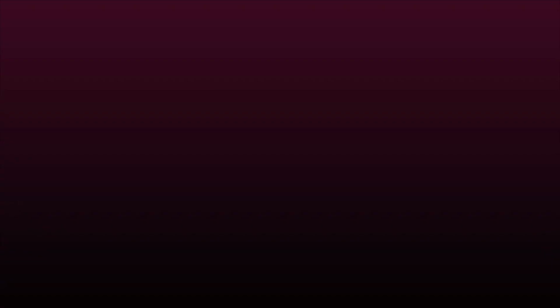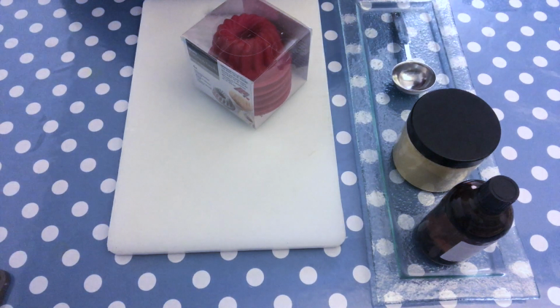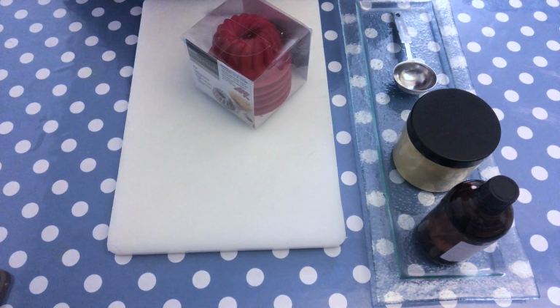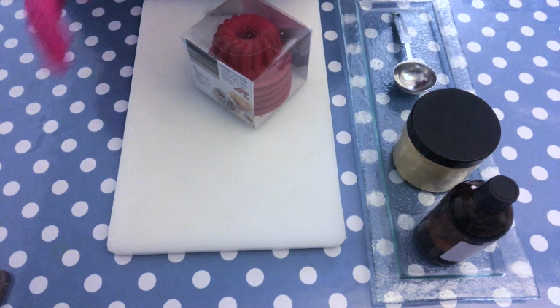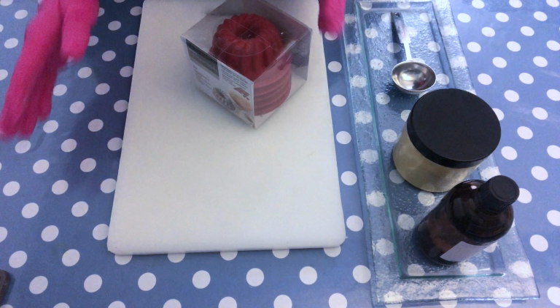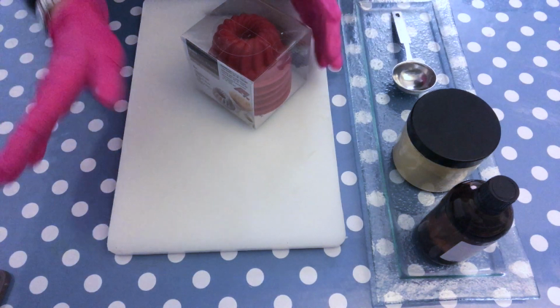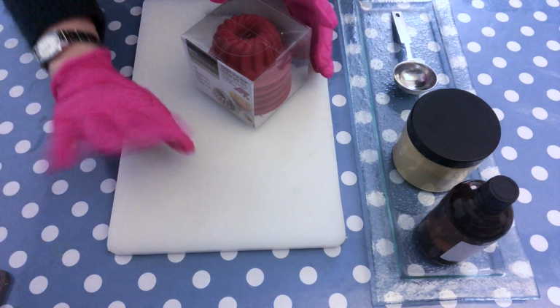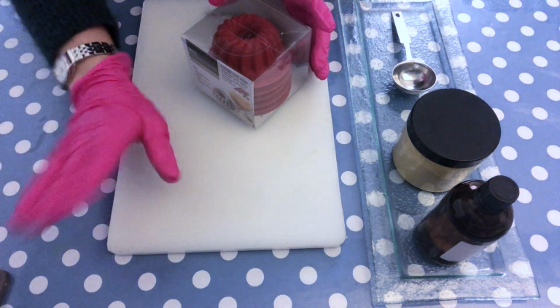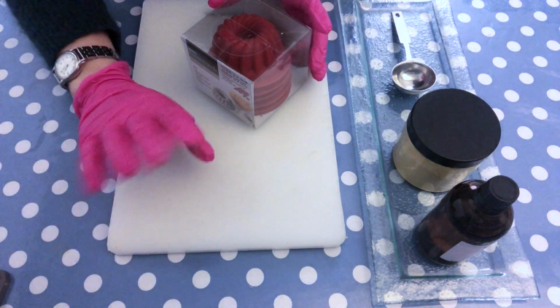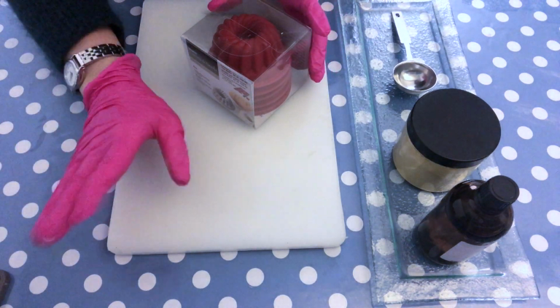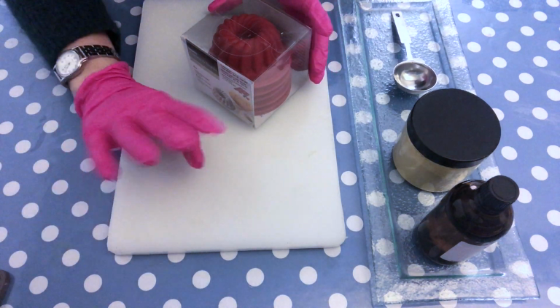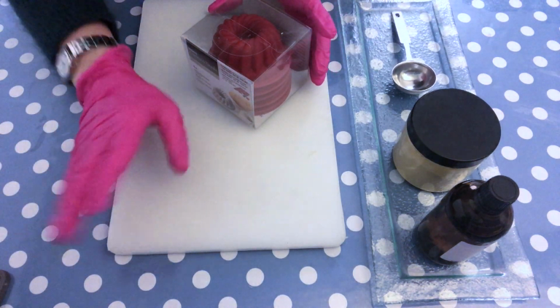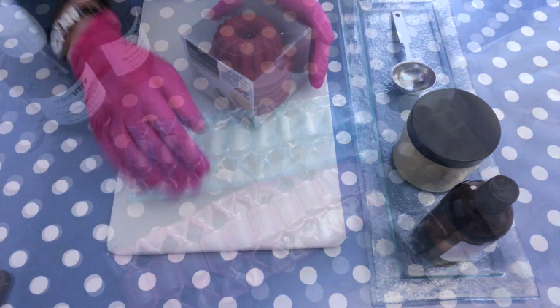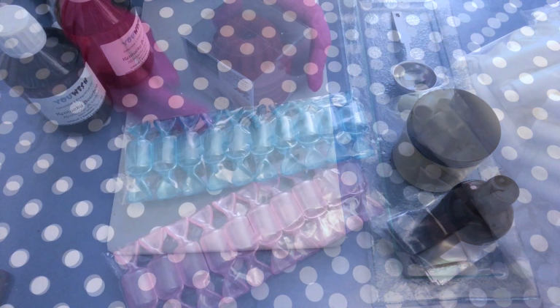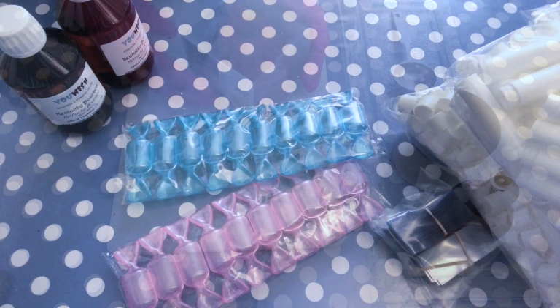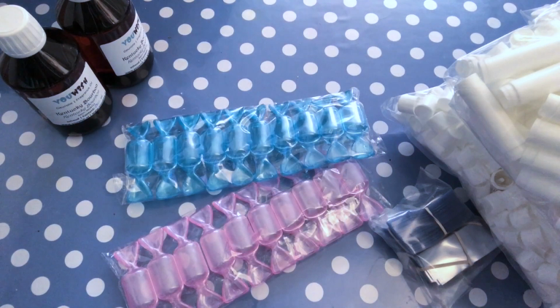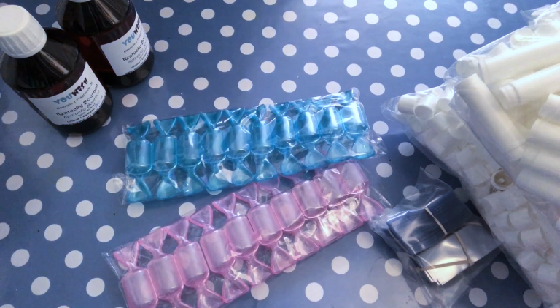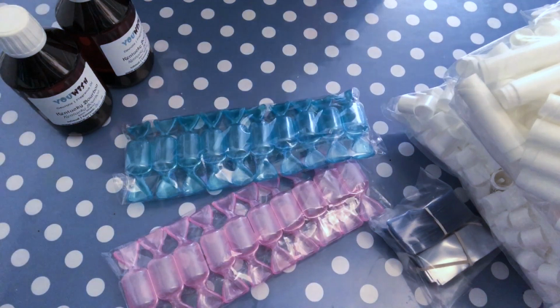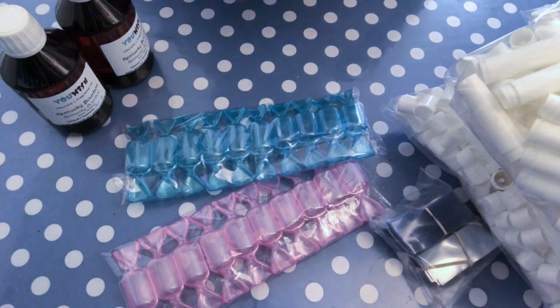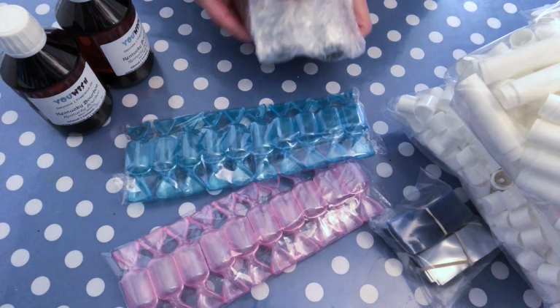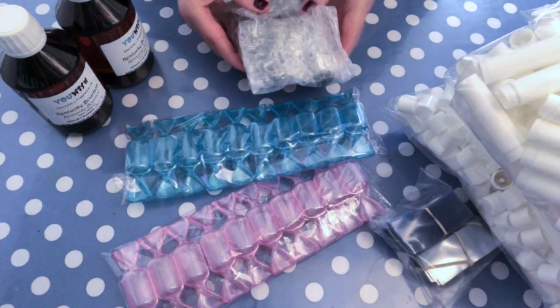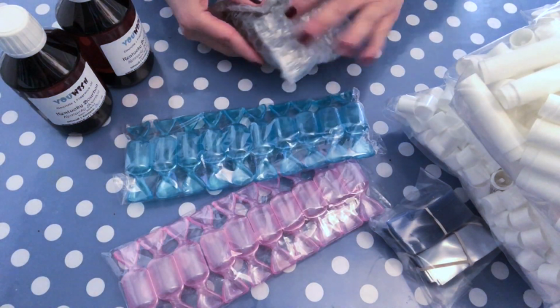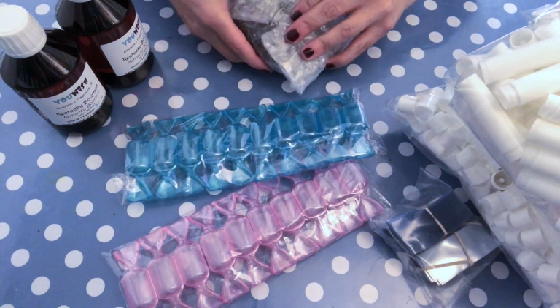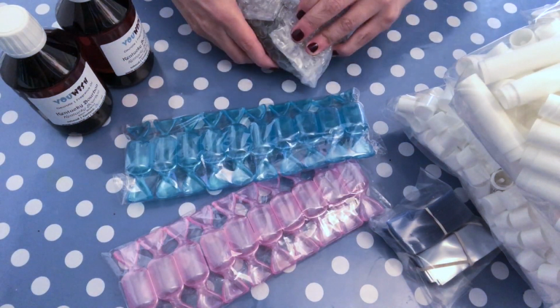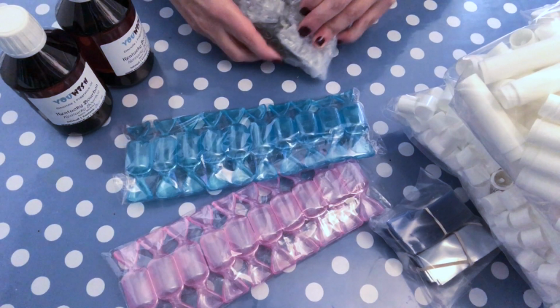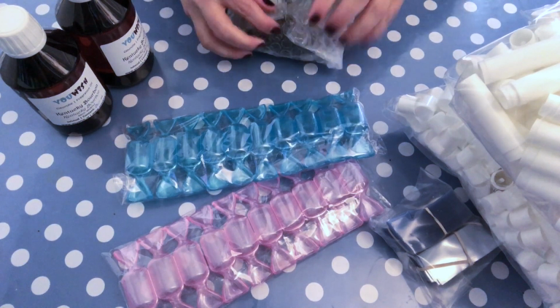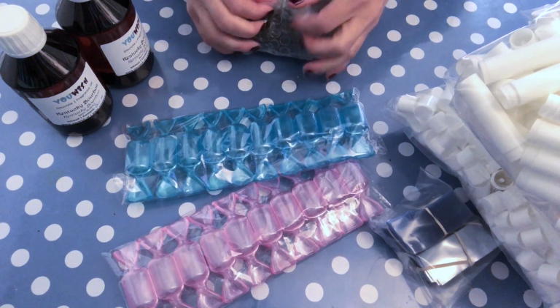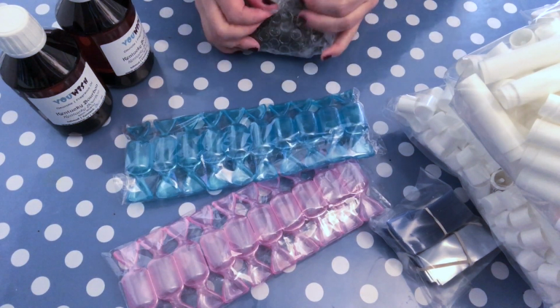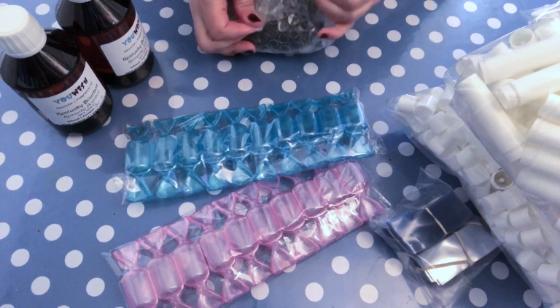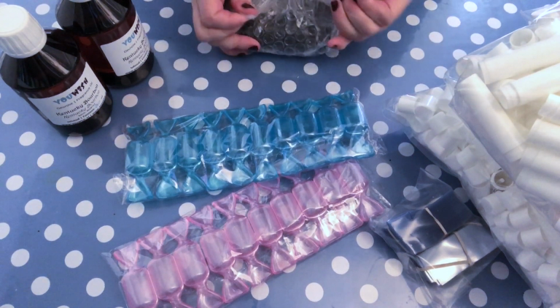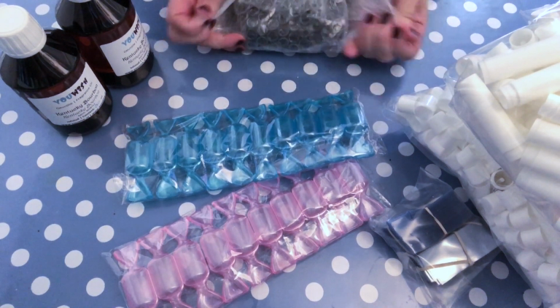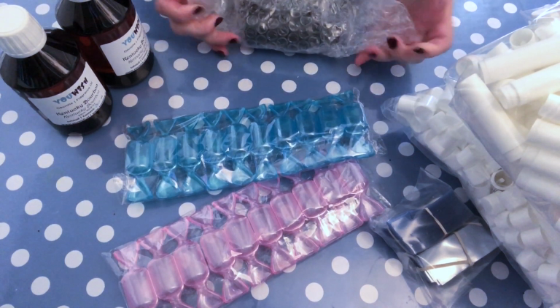Hello and welcome back to my channel. Today's project is a cold process soap project, and for those who know my channel, maybe you remember that I did an unboxing a couple of weeks ago.